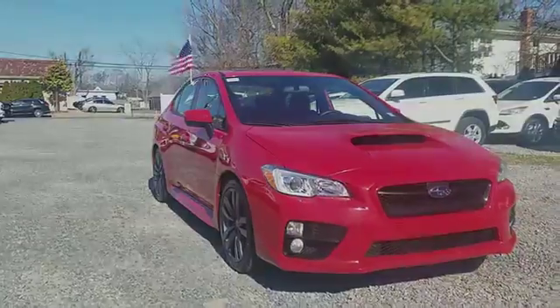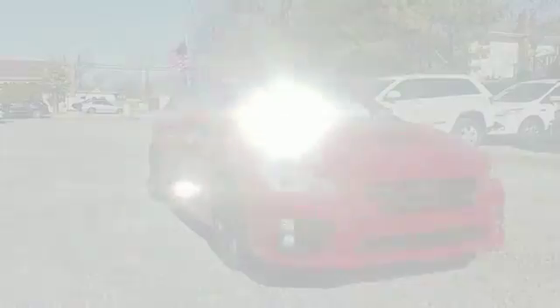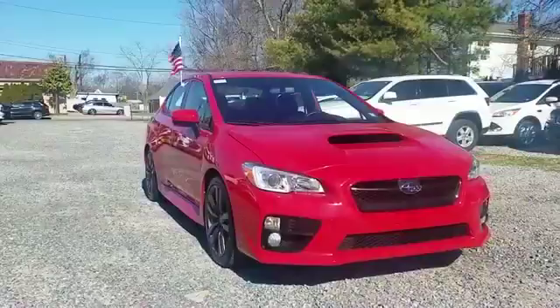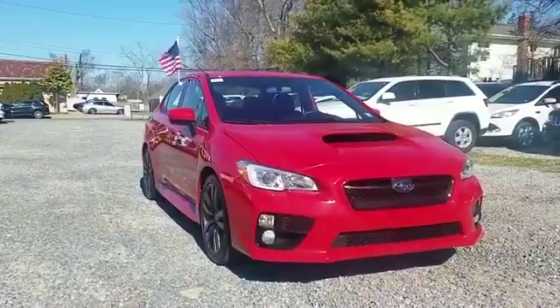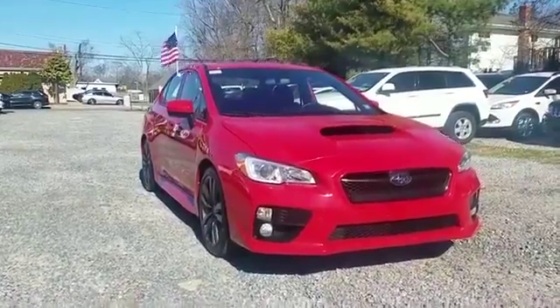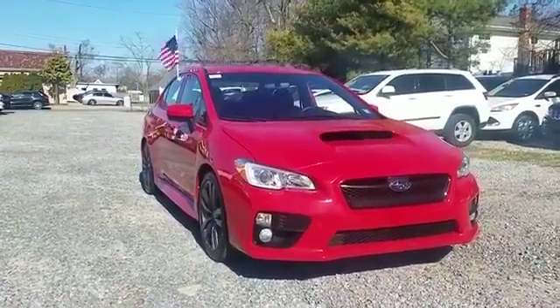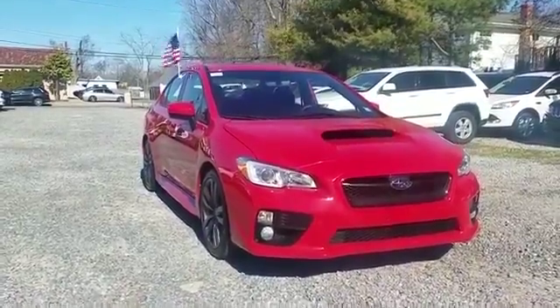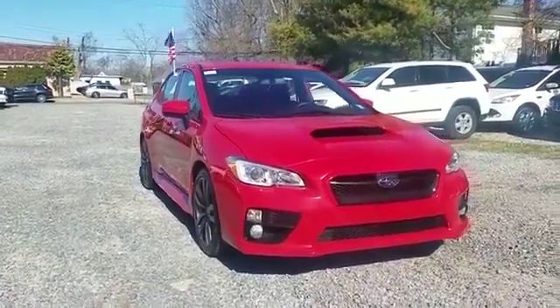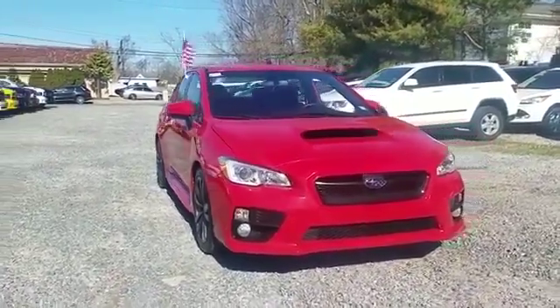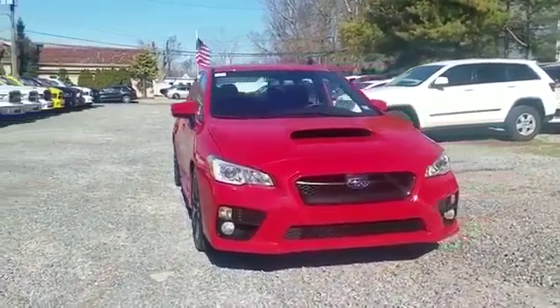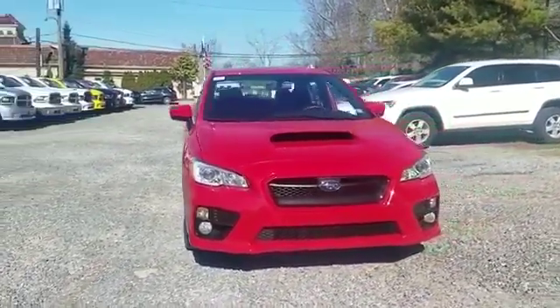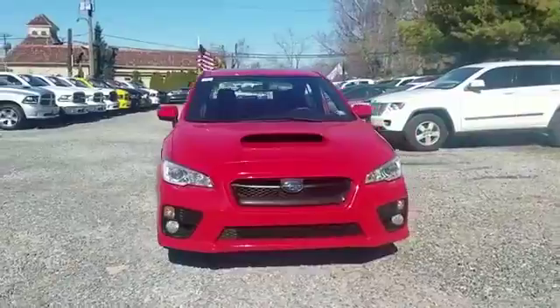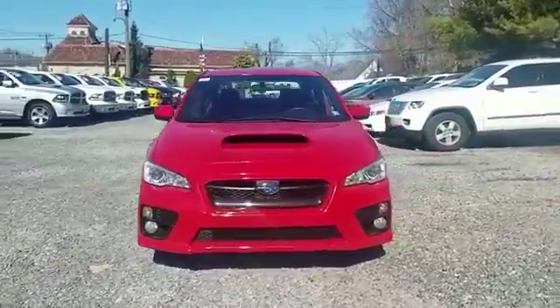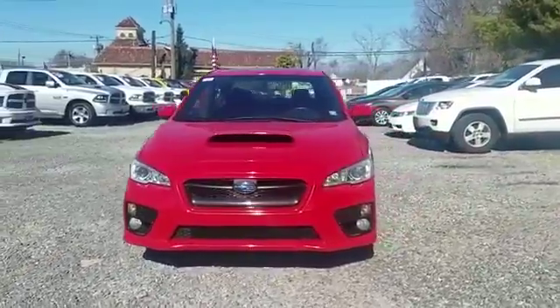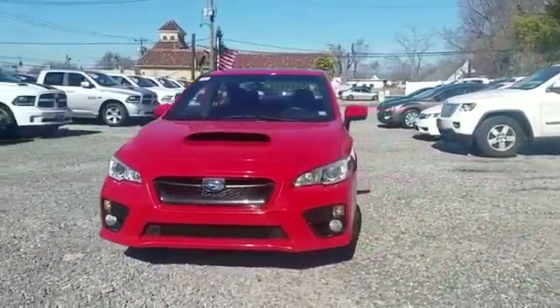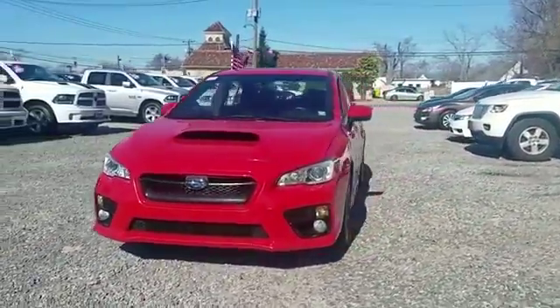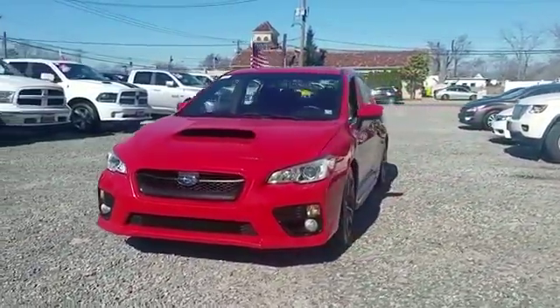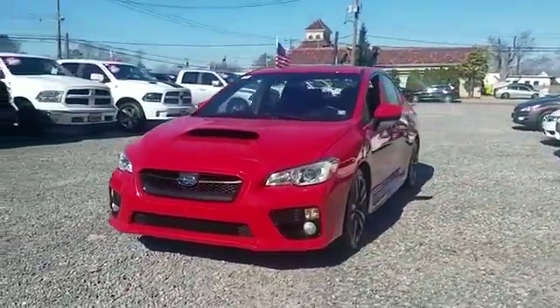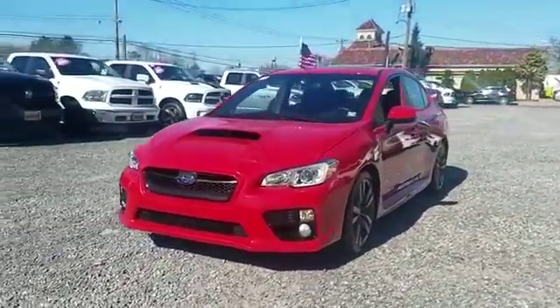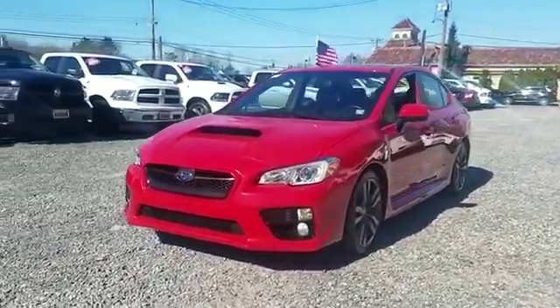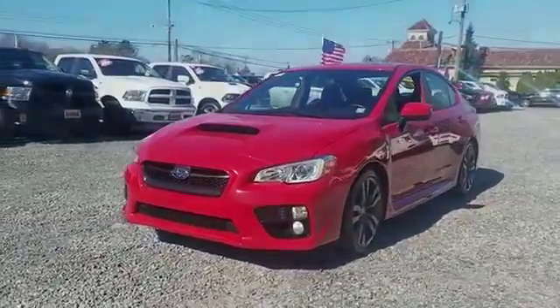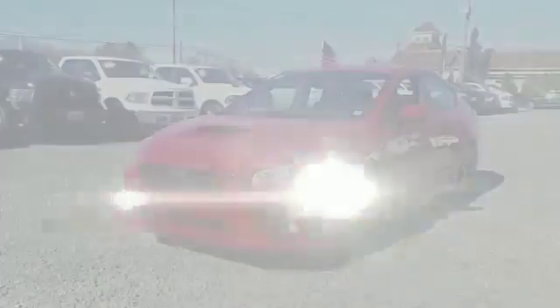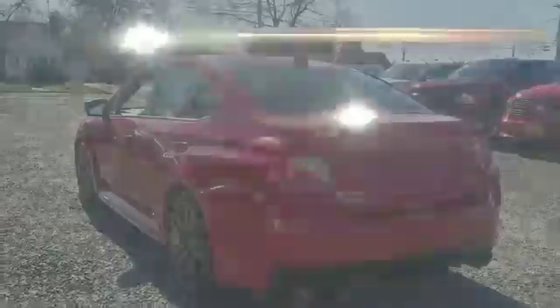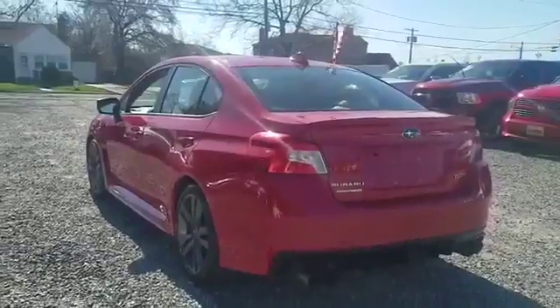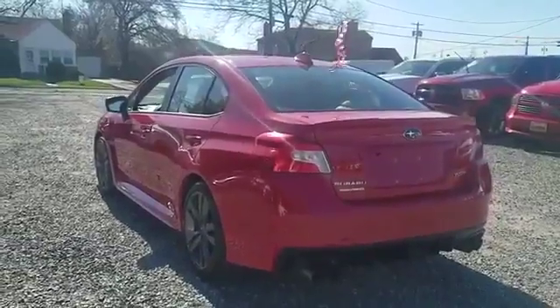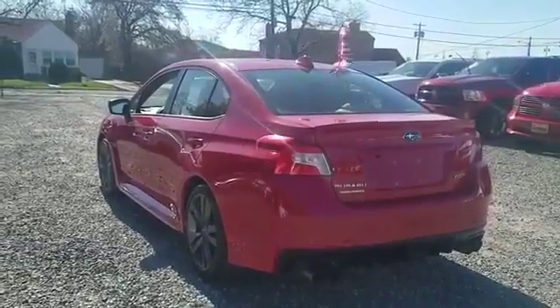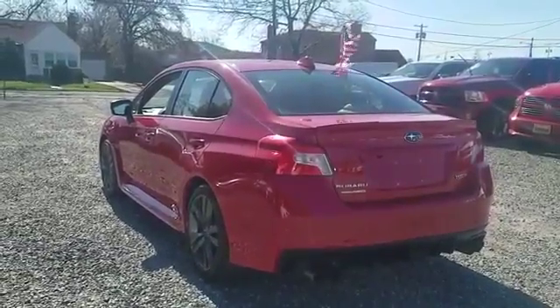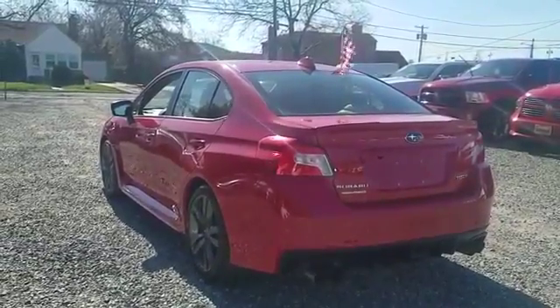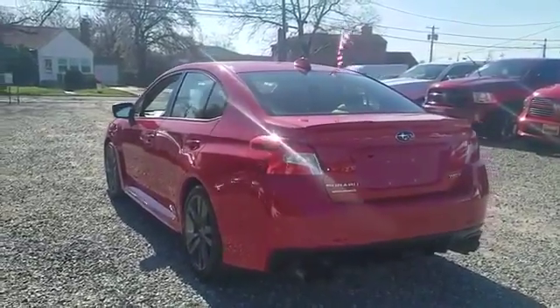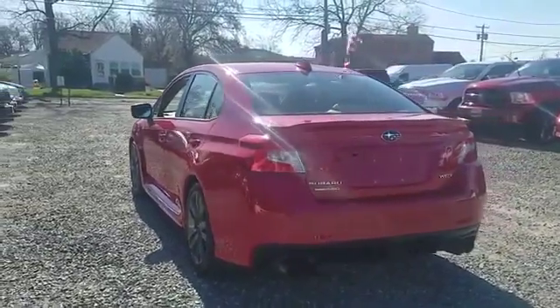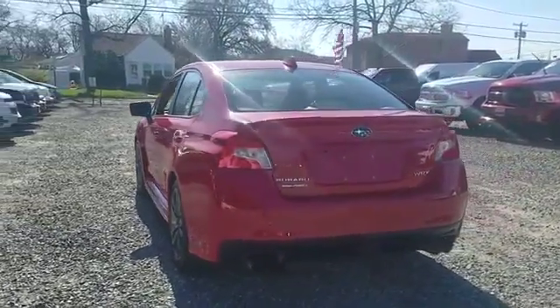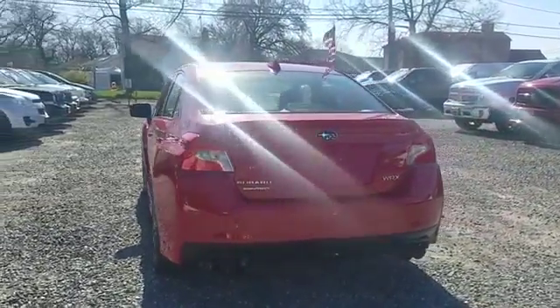2017 Subaru WRX. With less than 18,000 miles on the odometer, this sedan combines safety and comfort with style and performance. You'll appreciate the high efficiency at a low price,